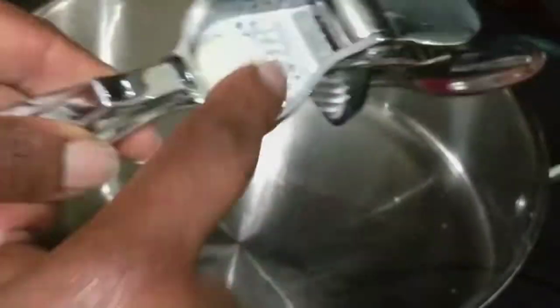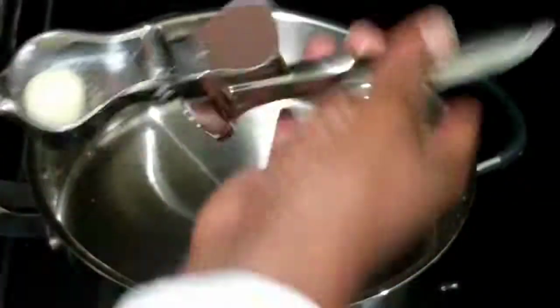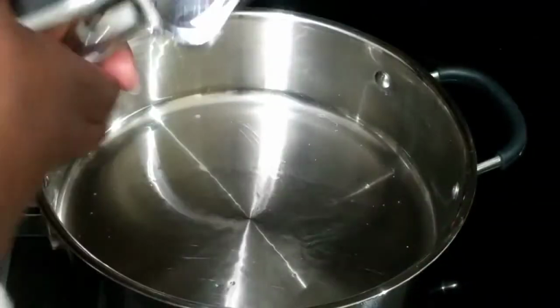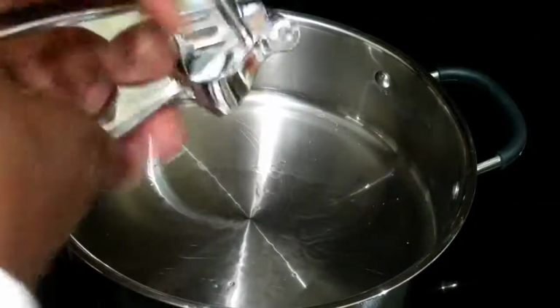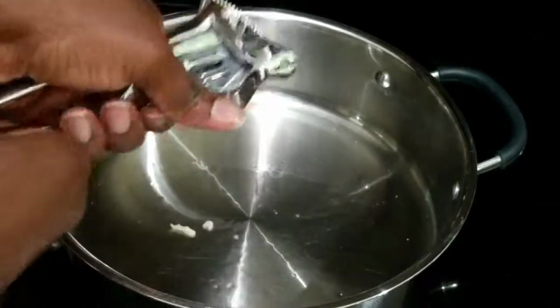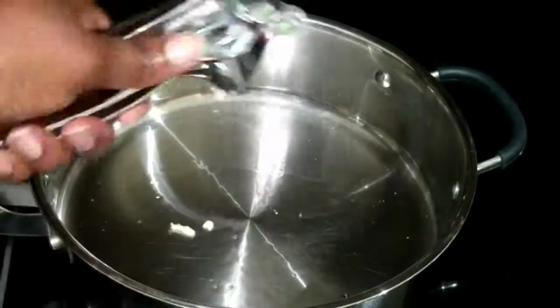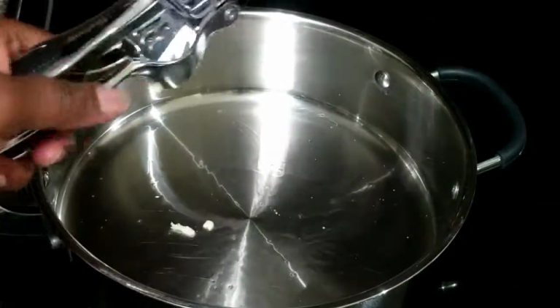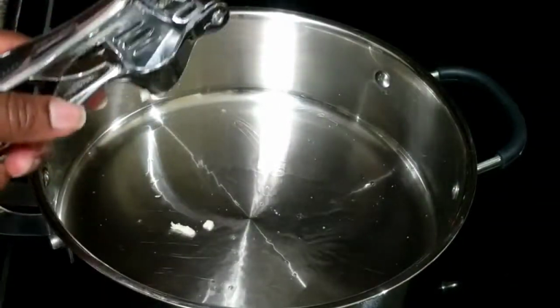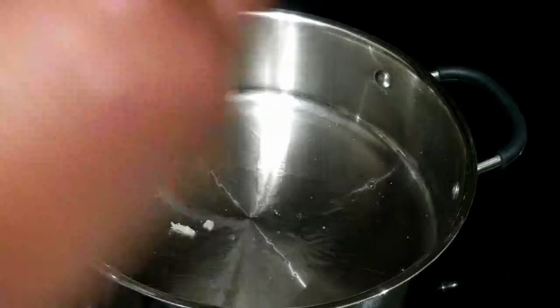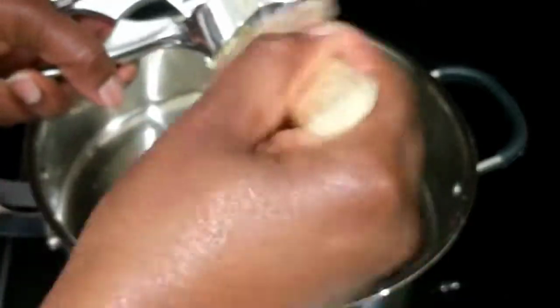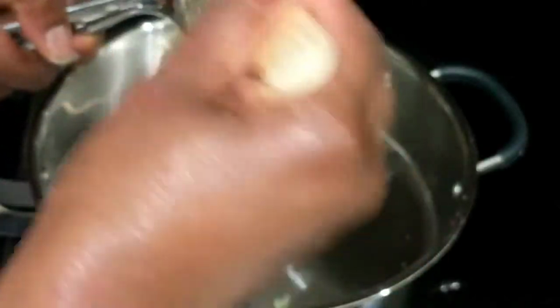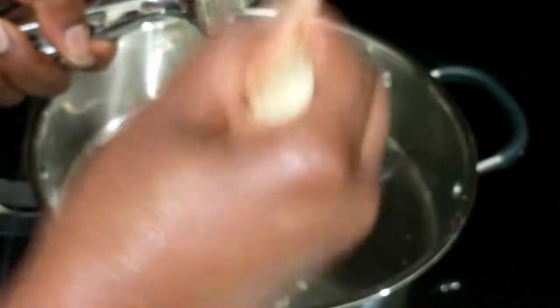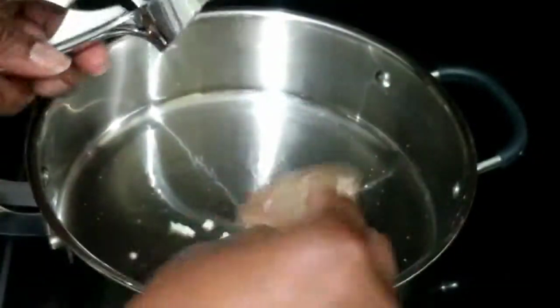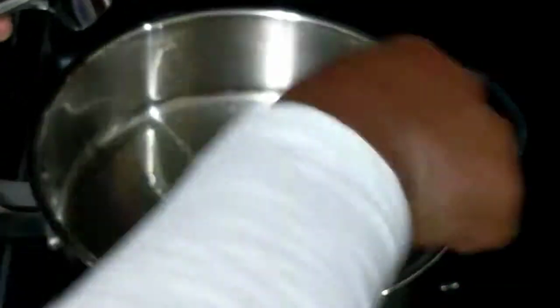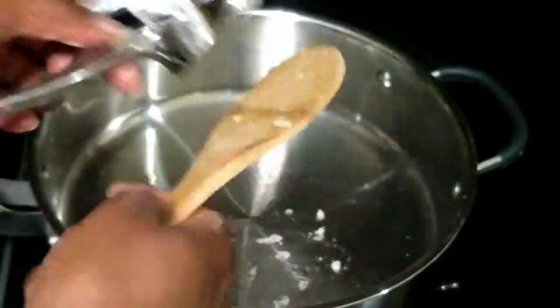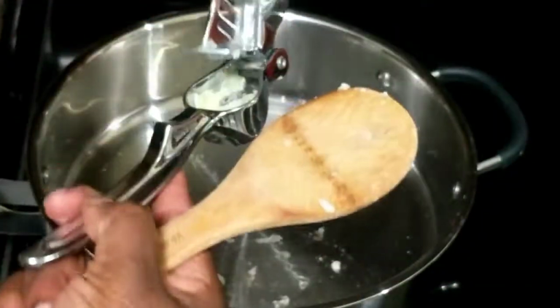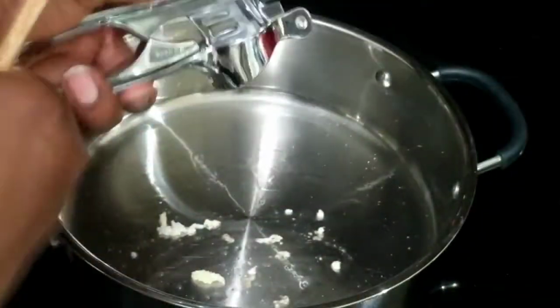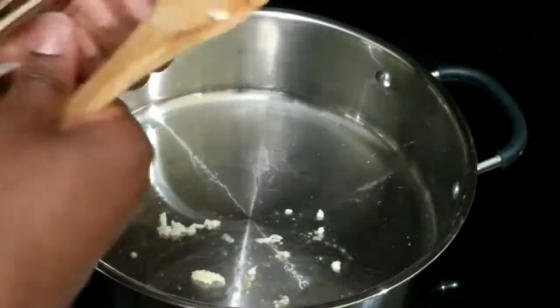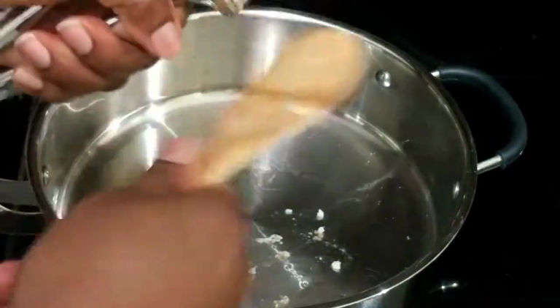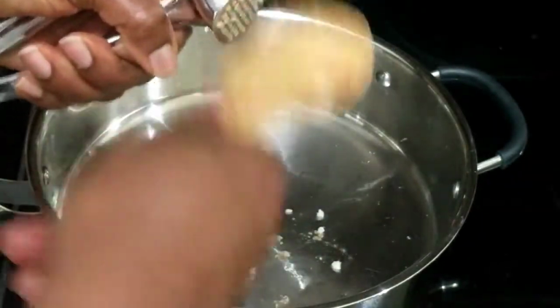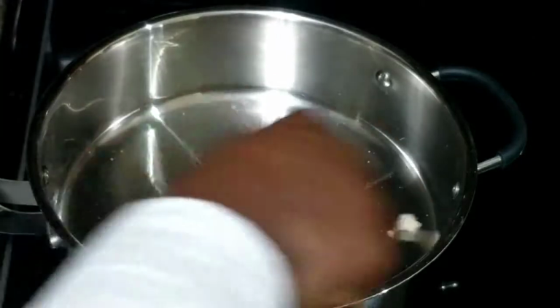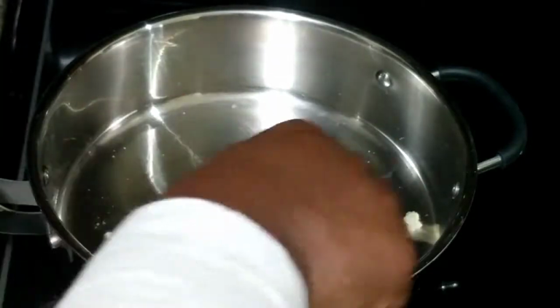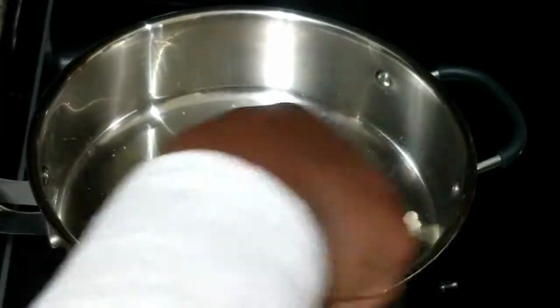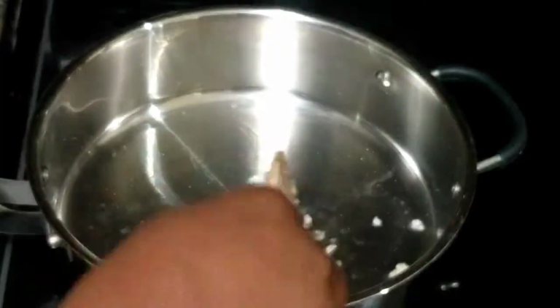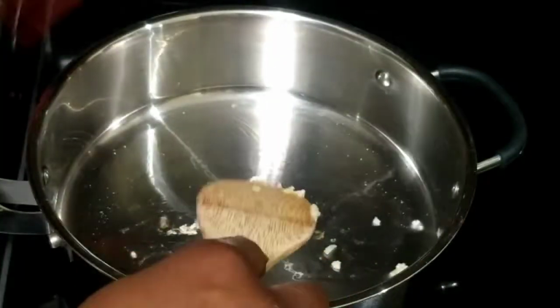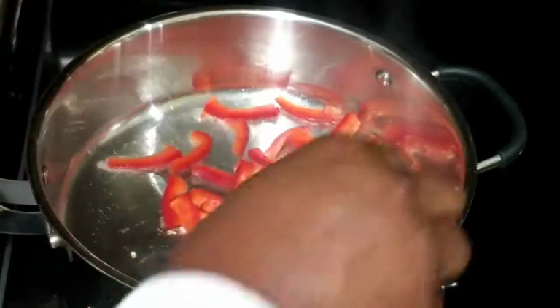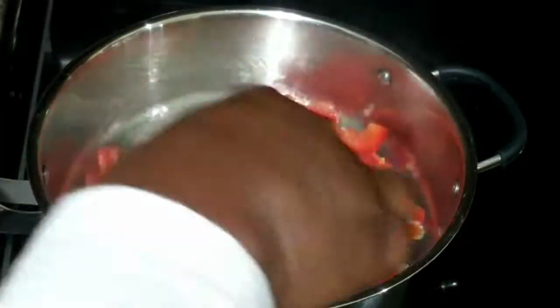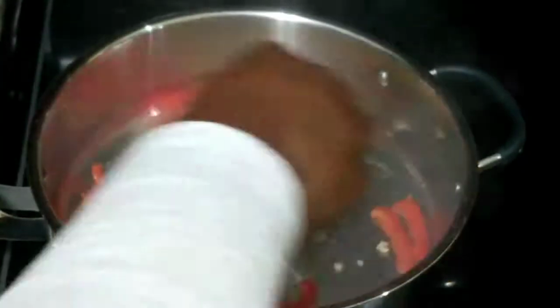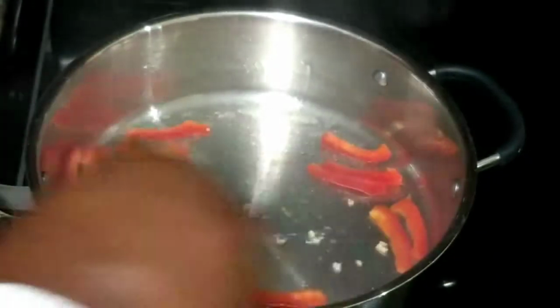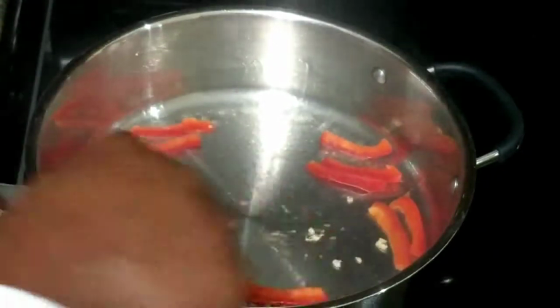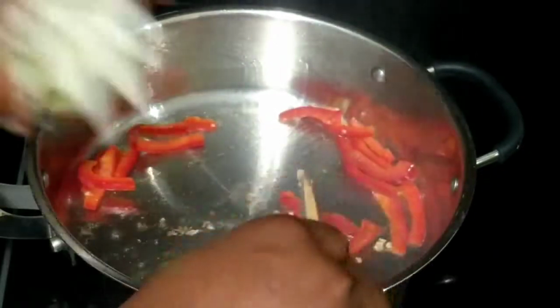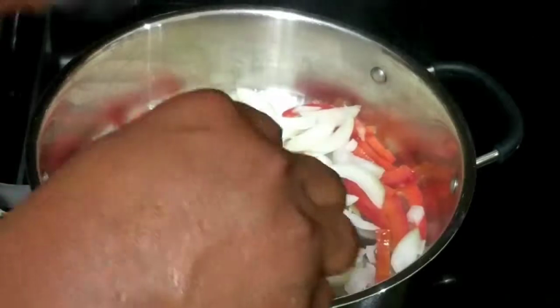I've added to my pan about two and a half tablespoons of coconut oil, and I'm pressing in one clove of garlic — you can use more or less depending on your taste. Then I'm going to go ahead and throw in my peppers and onions and let those sauté together for about a minute.